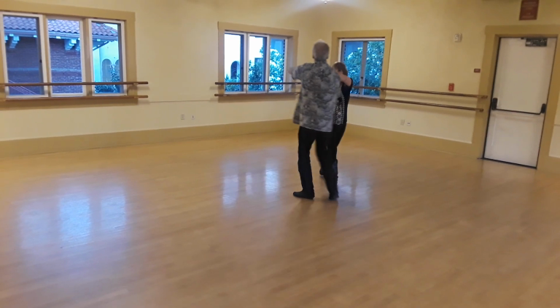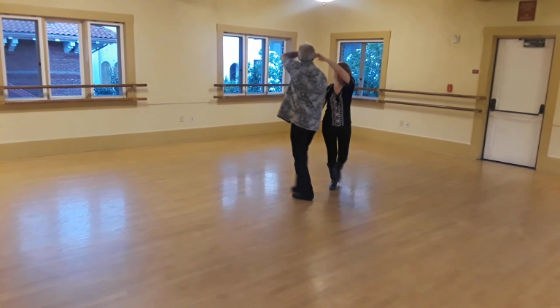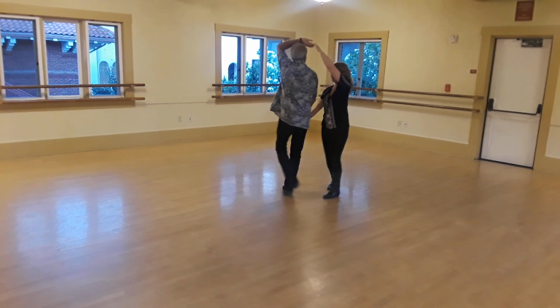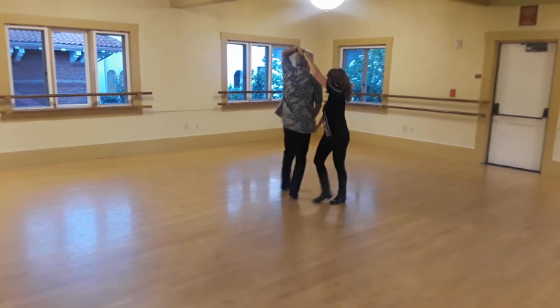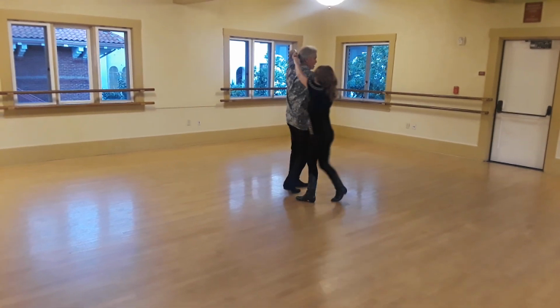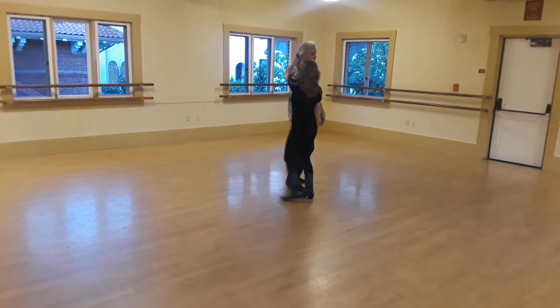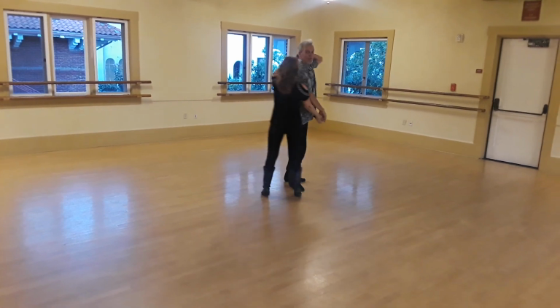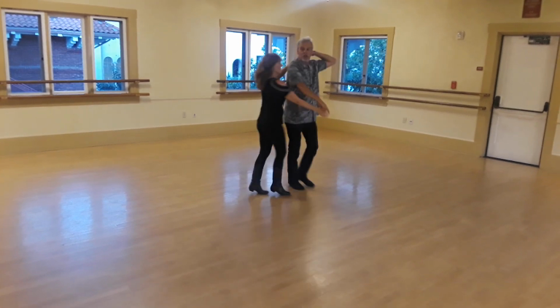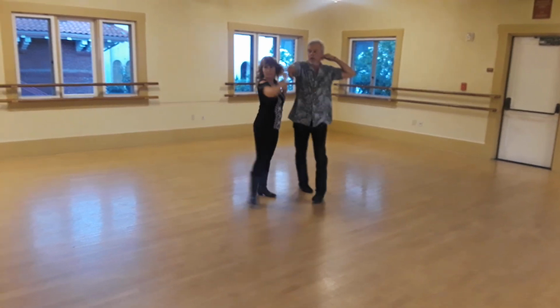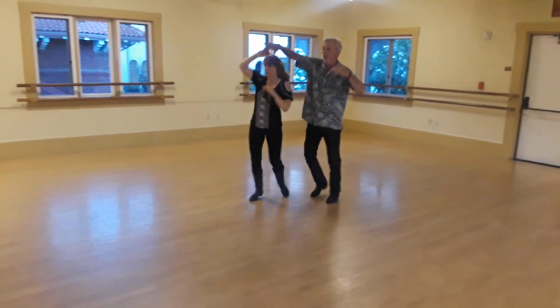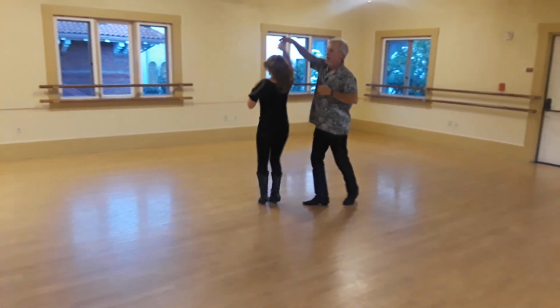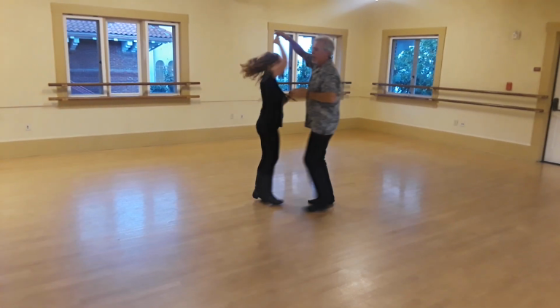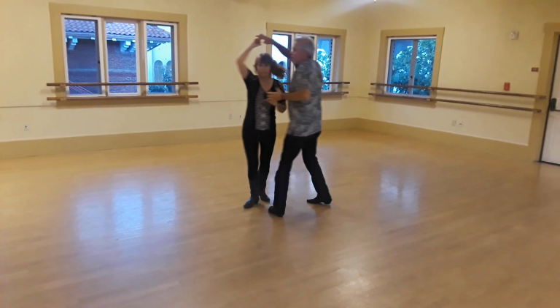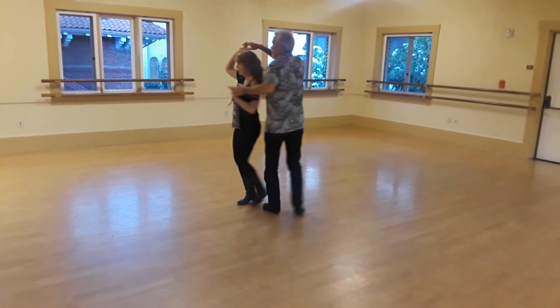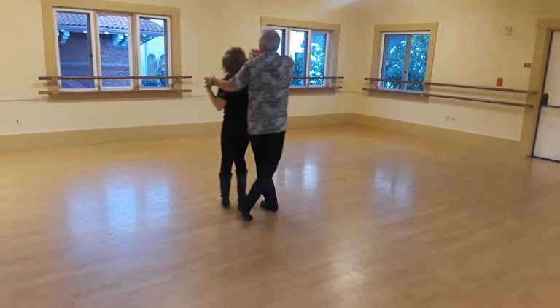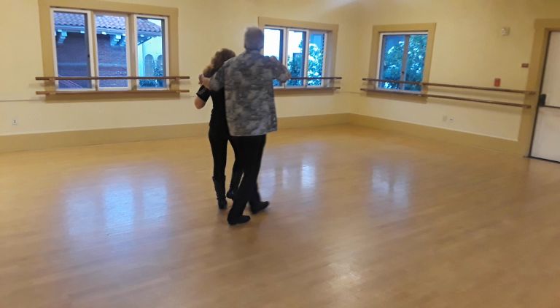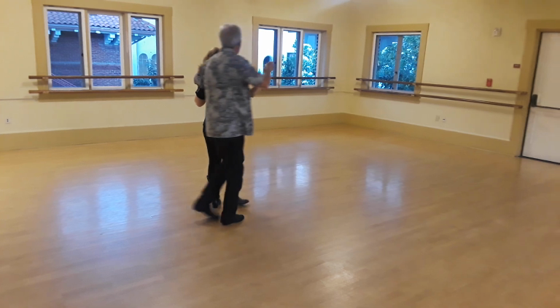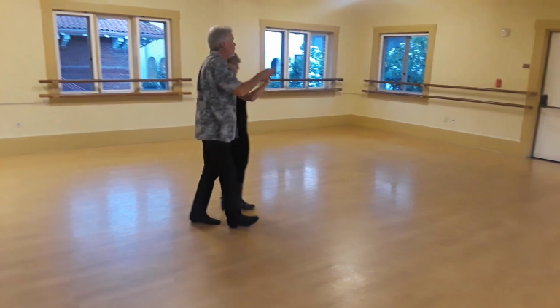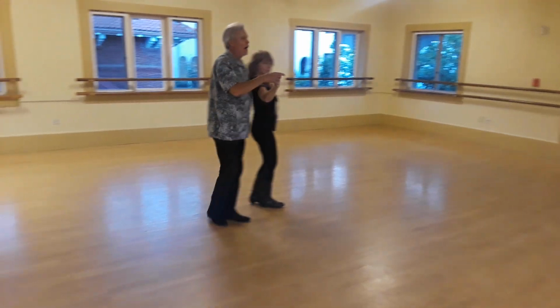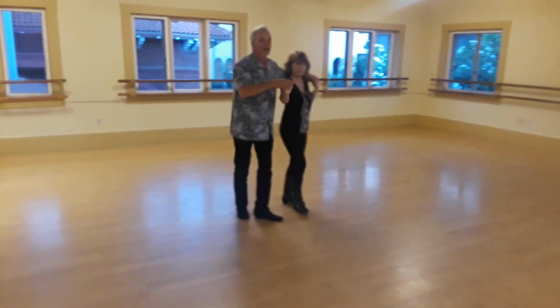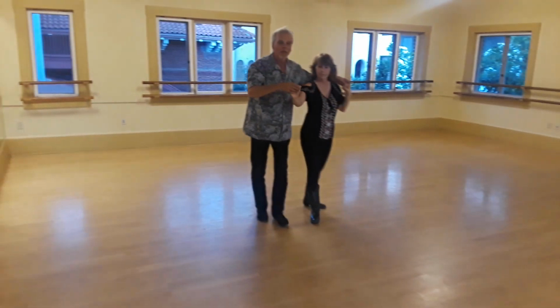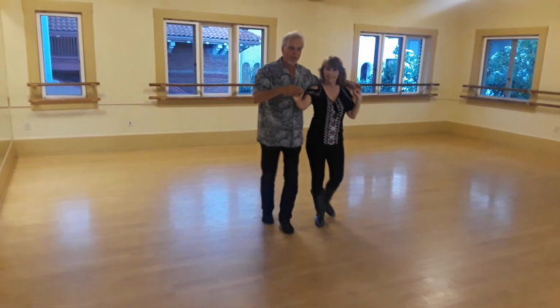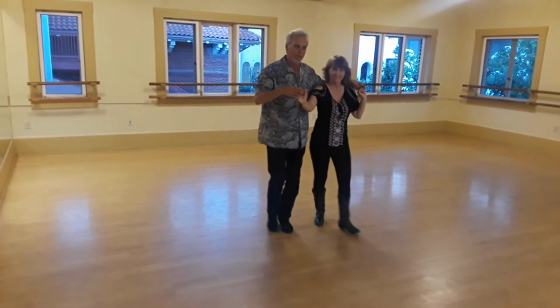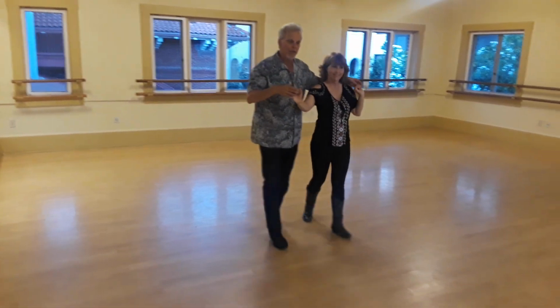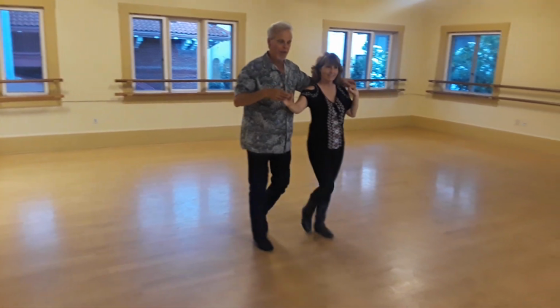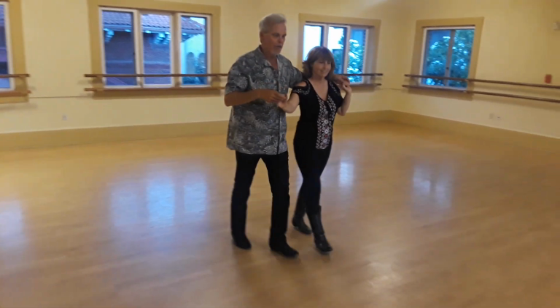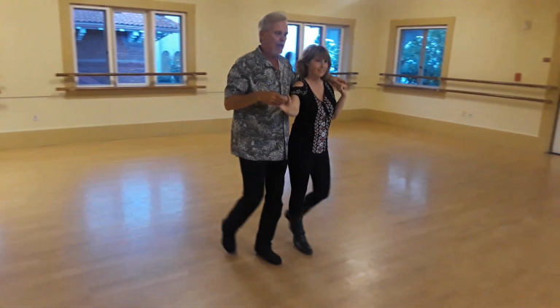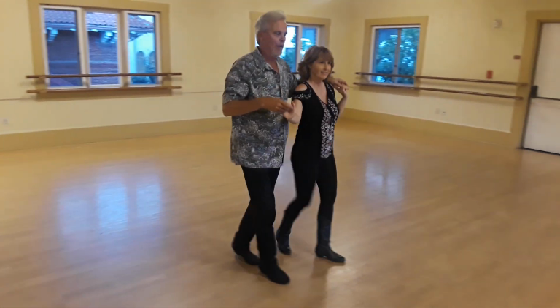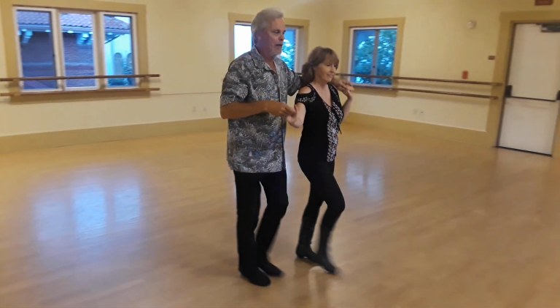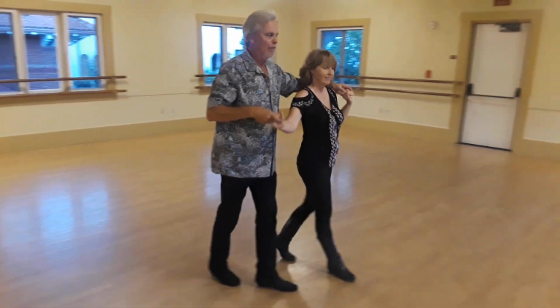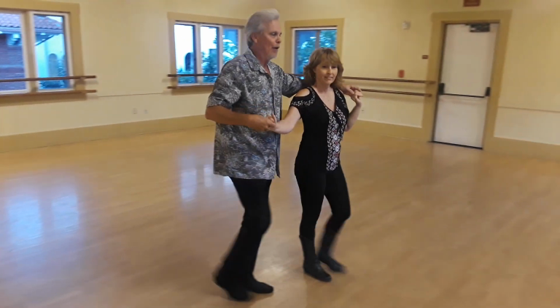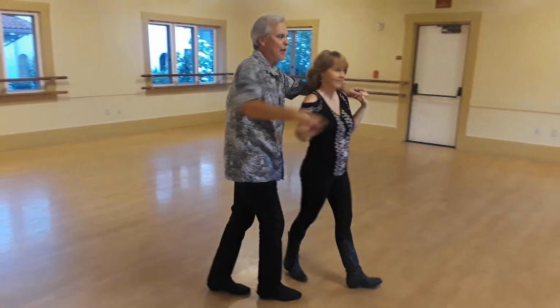Quick, quick — then we did a version where we kept the down, we walk around, reverse sweetheart. Quick, quick, give her a prep.